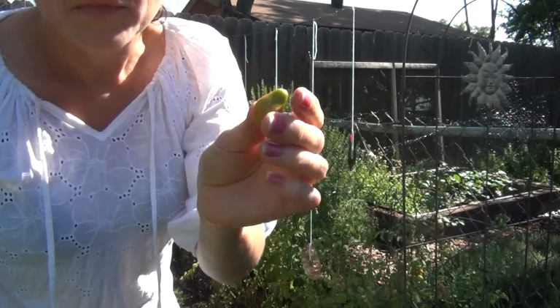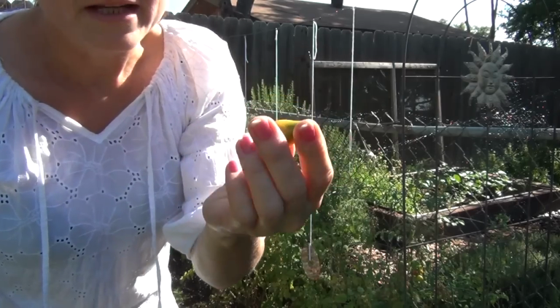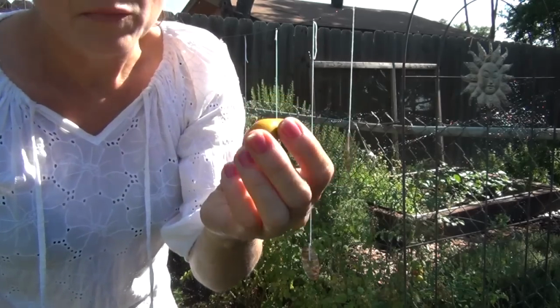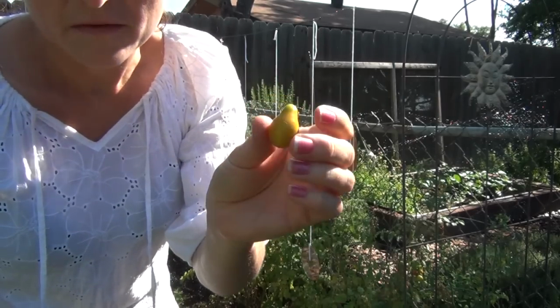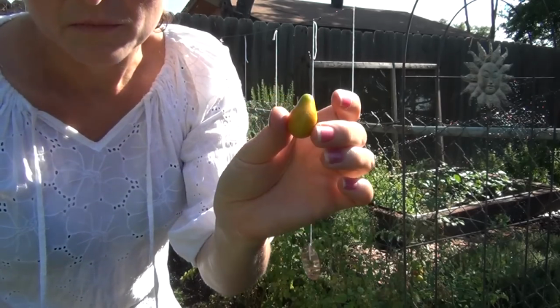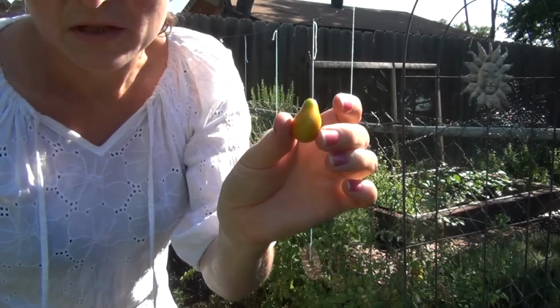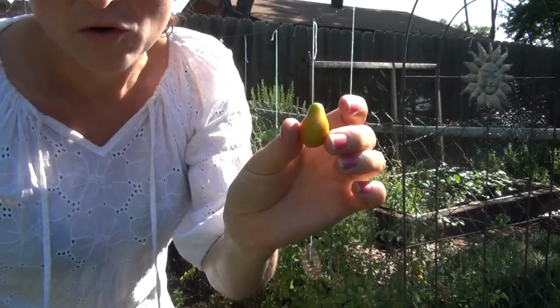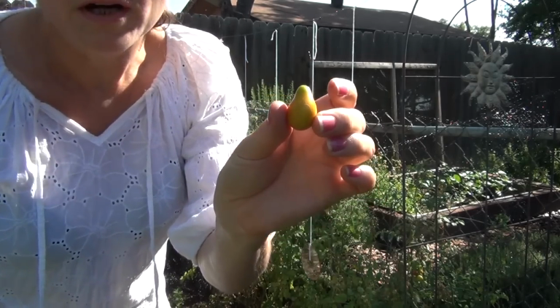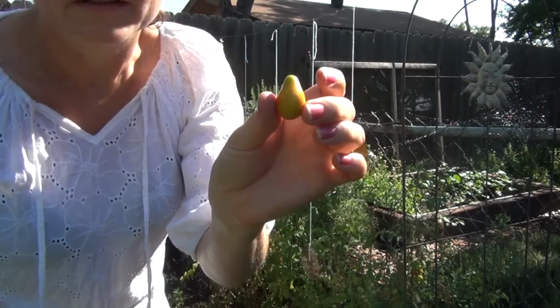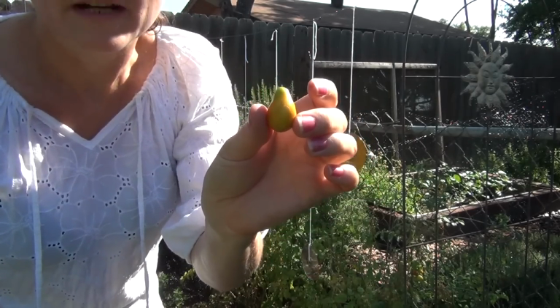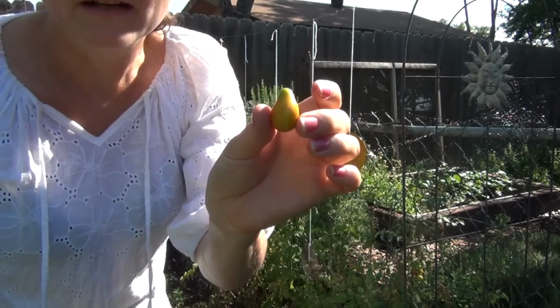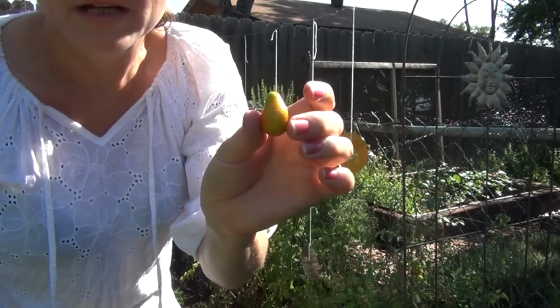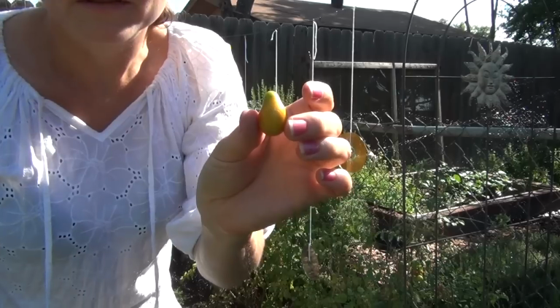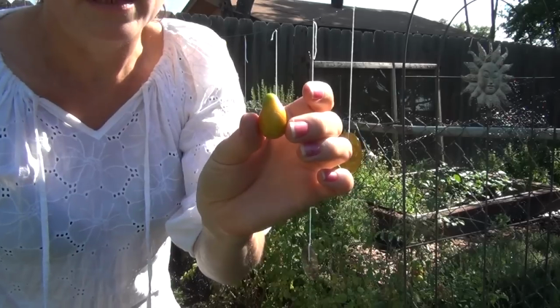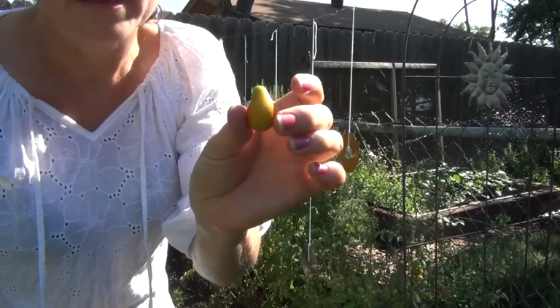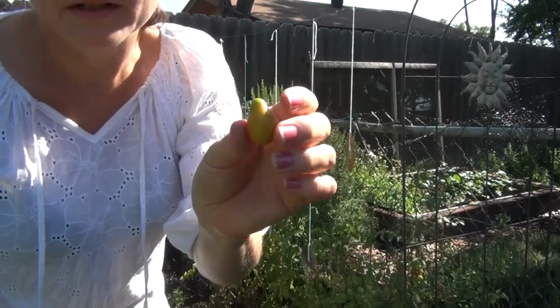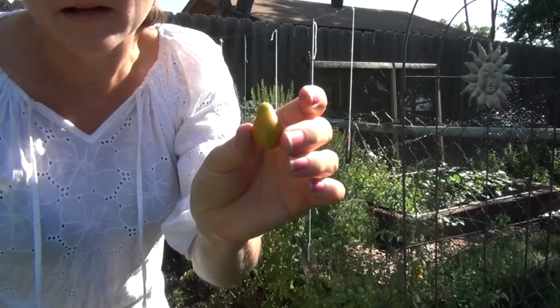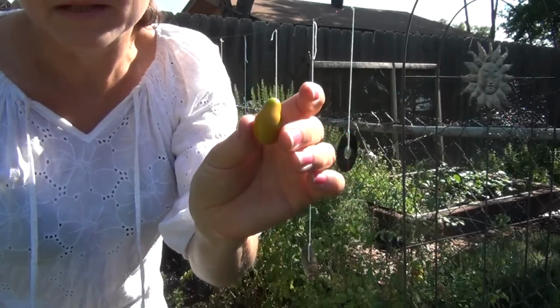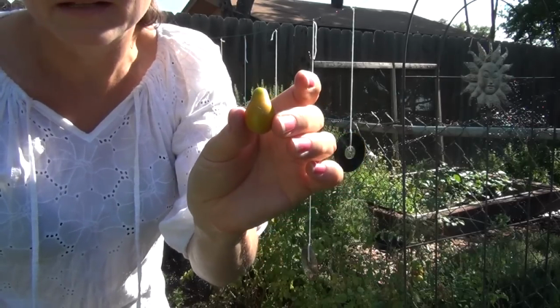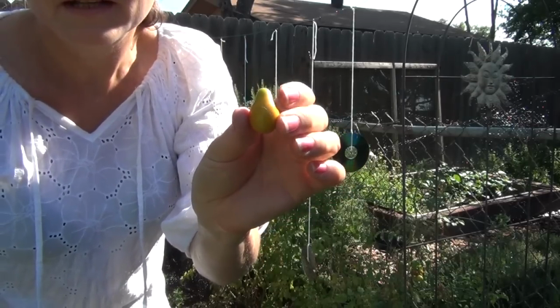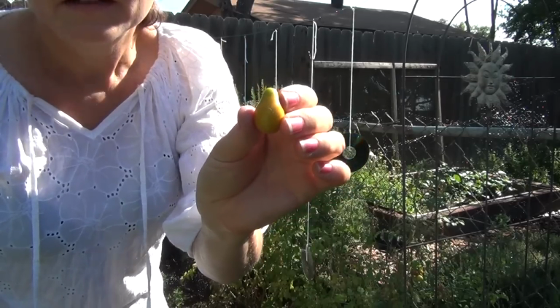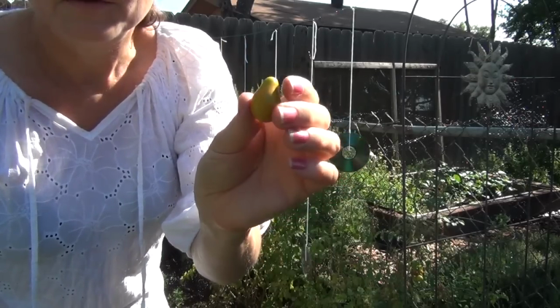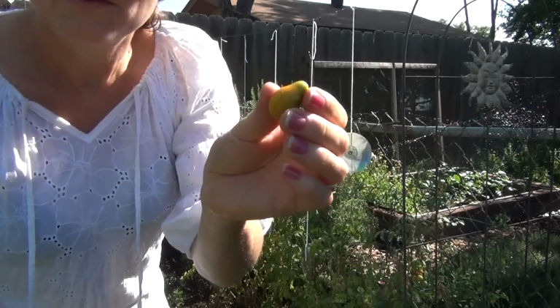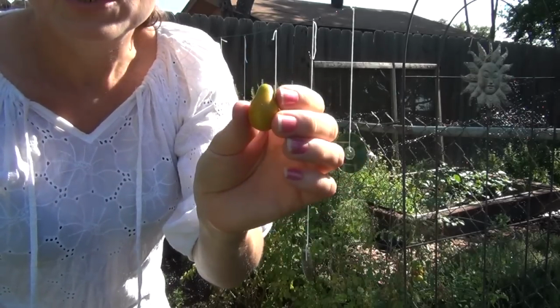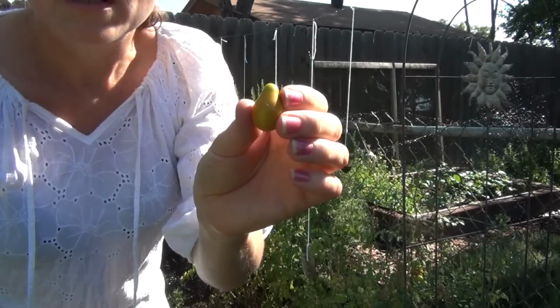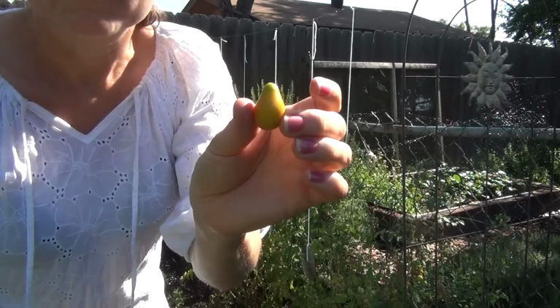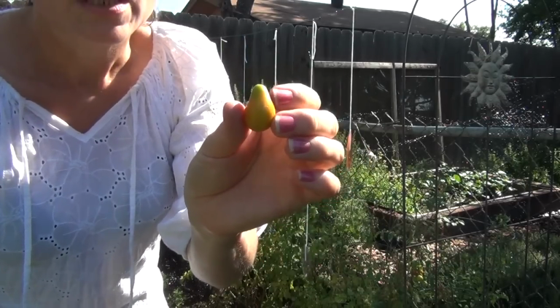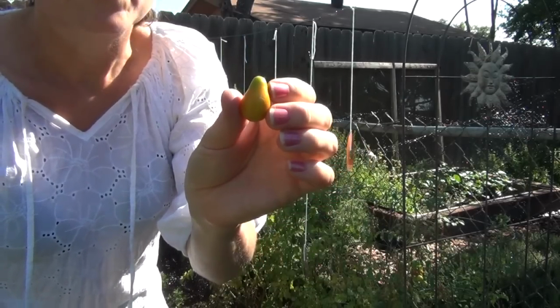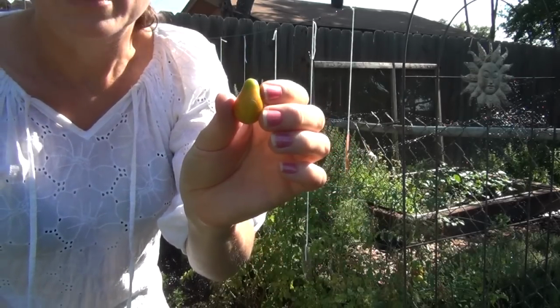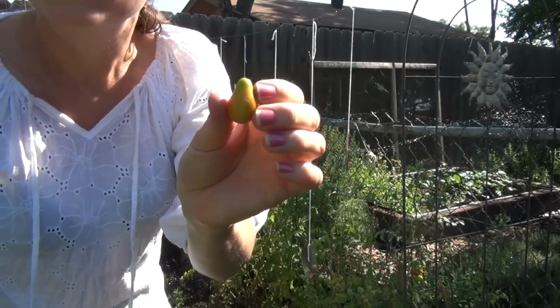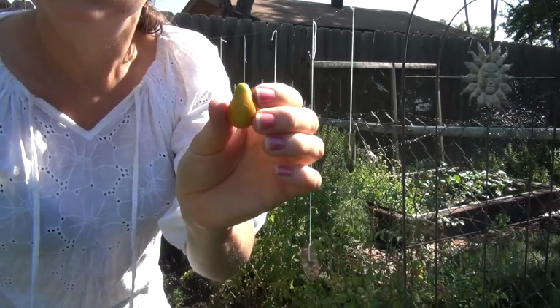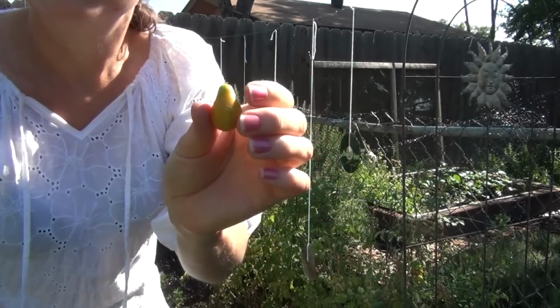Part of the beauty of a home garden is to finally have tomatoes that are vine ripened because they have the best taste. So this early-picking approach is just another method that you can use.